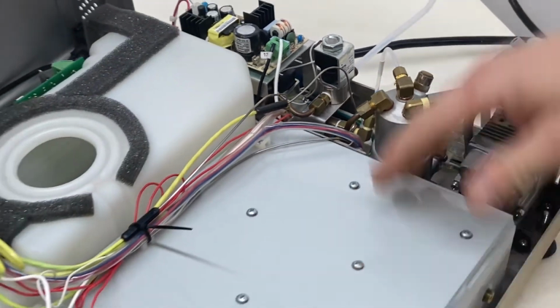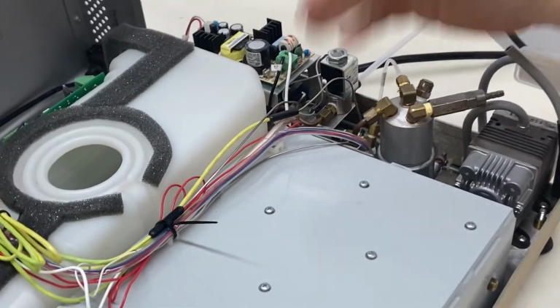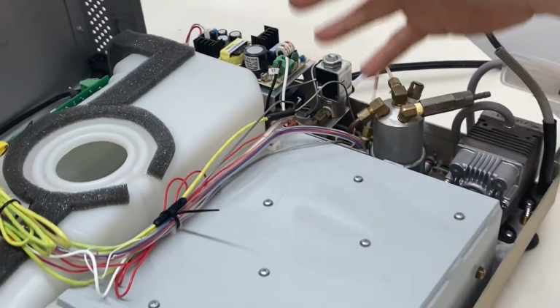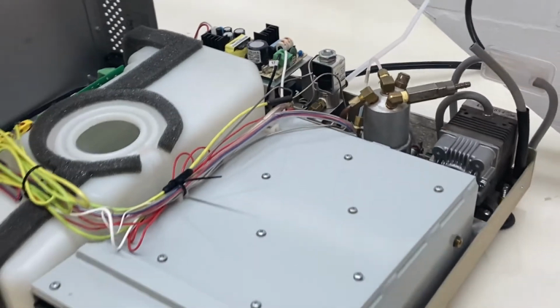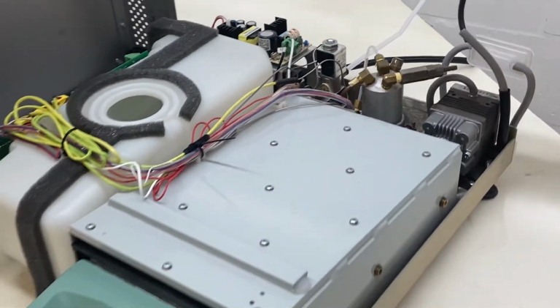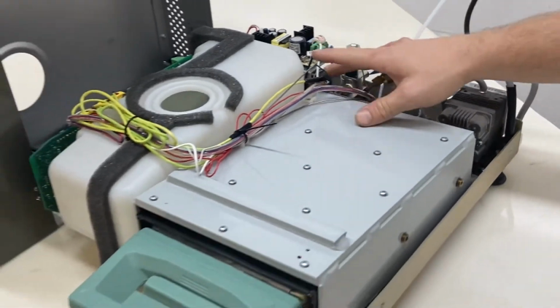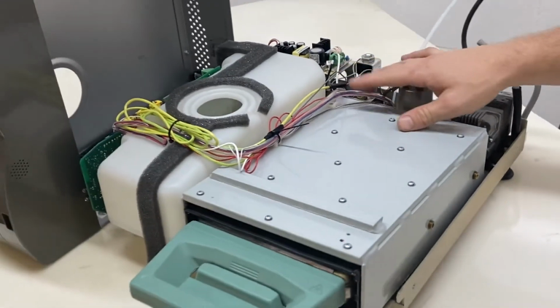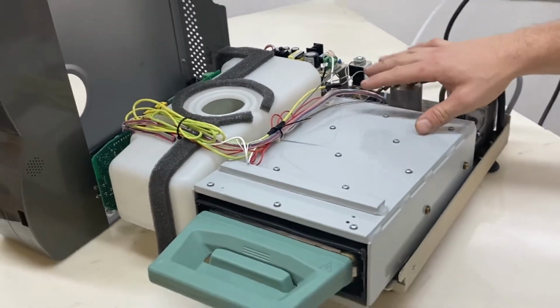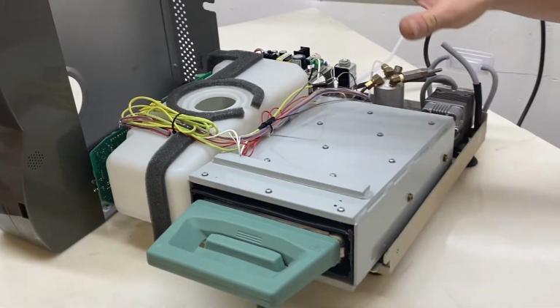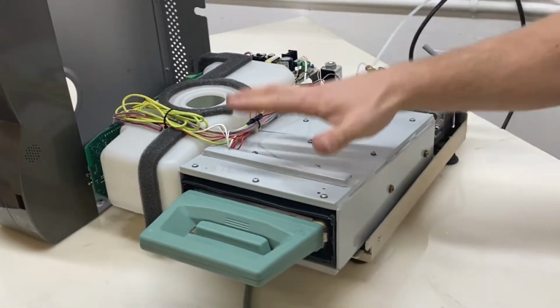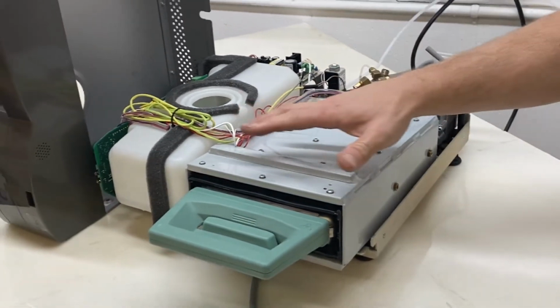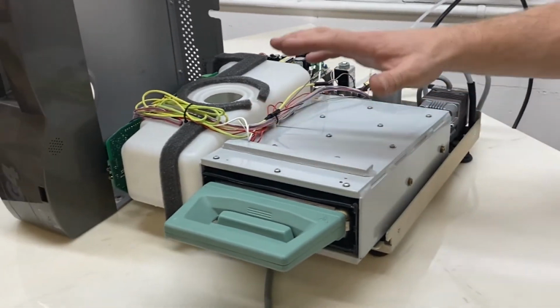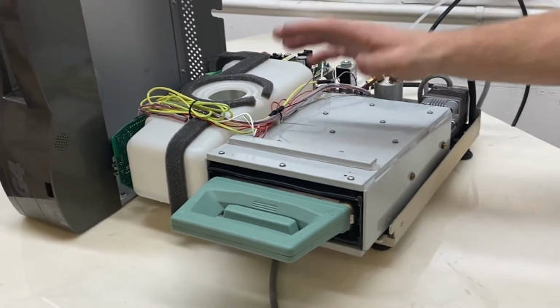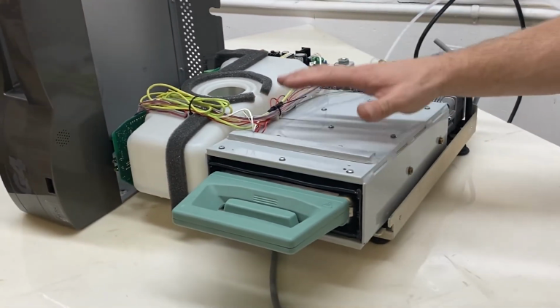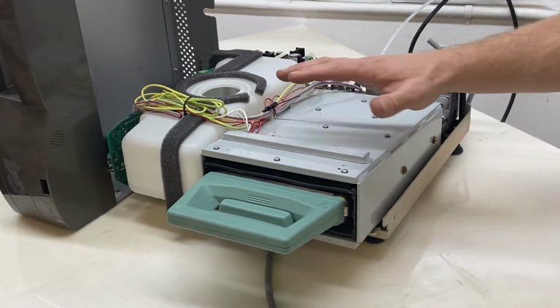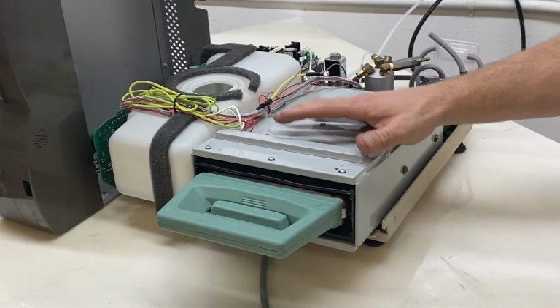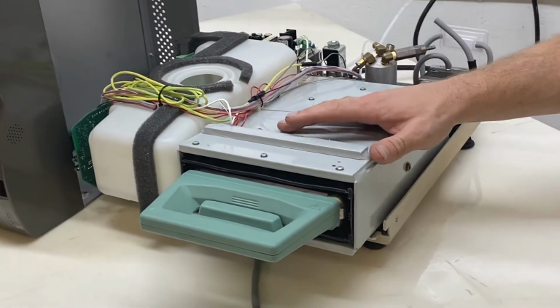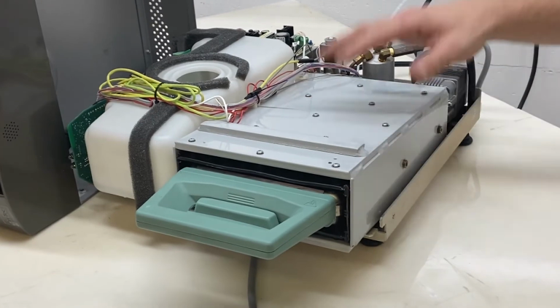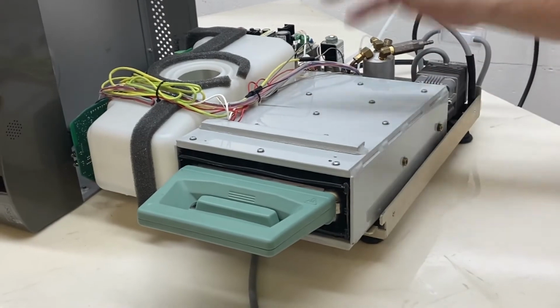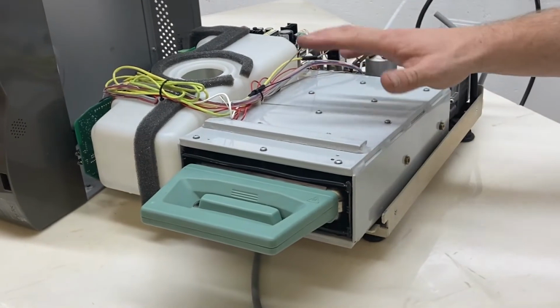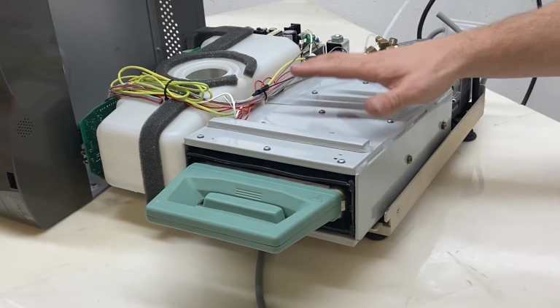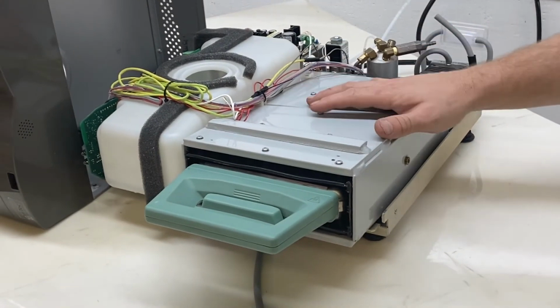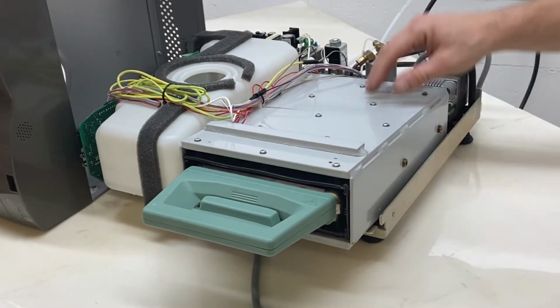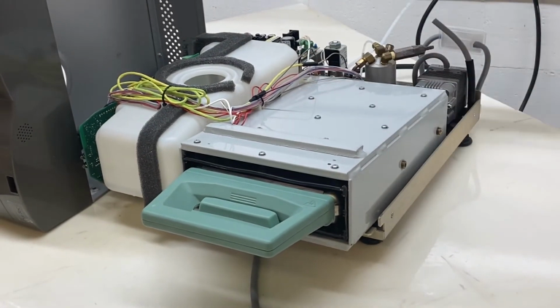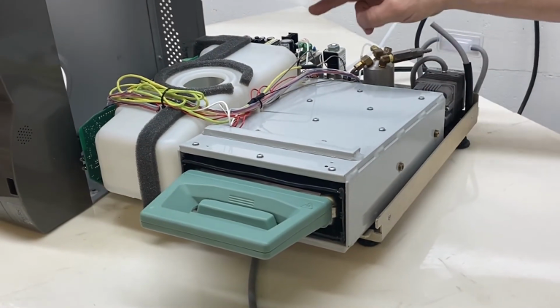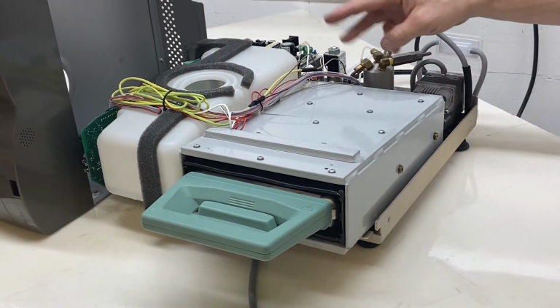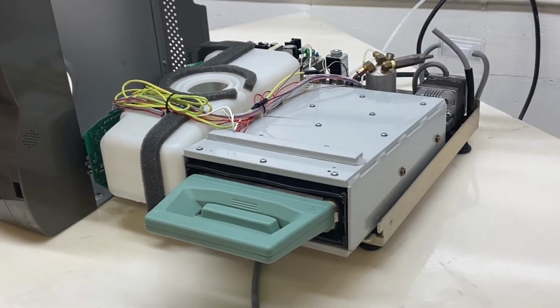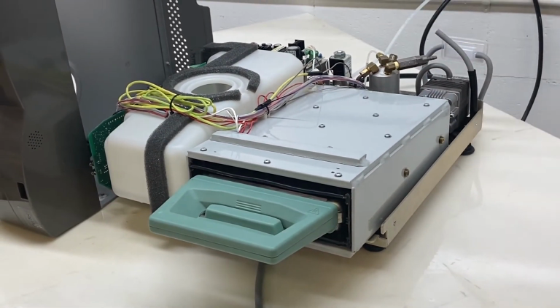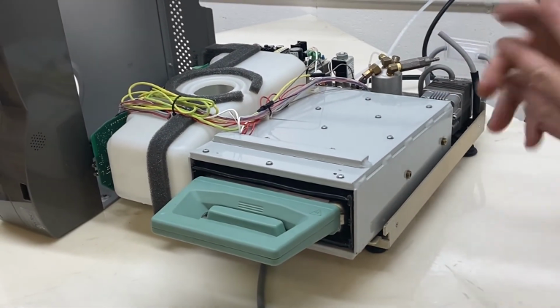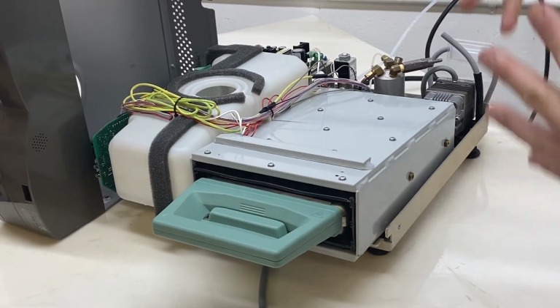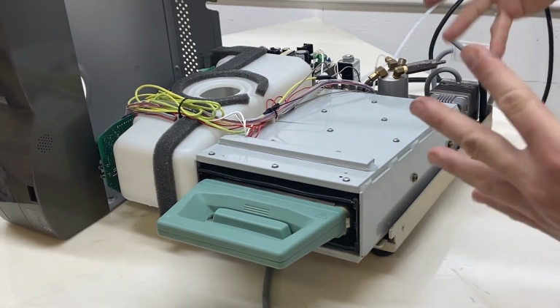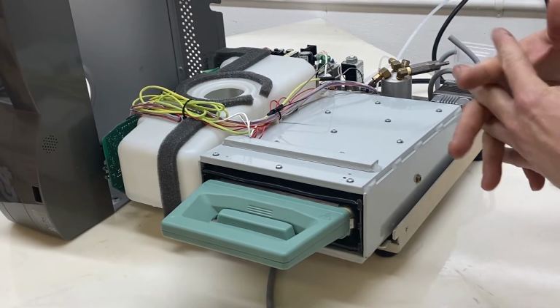In my experience, when that kind of stuff happens, it's probably that your cassette is overpacked. You've got so much stuff in there that the three thermocouplers just can't agree on a temperature.